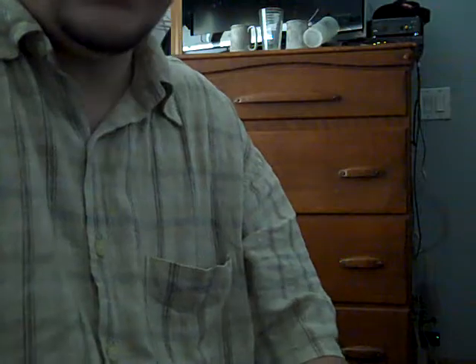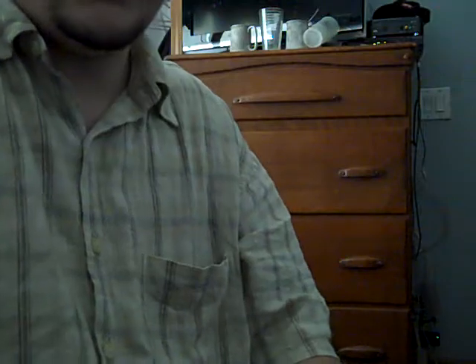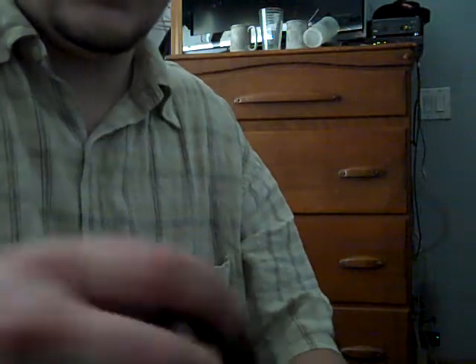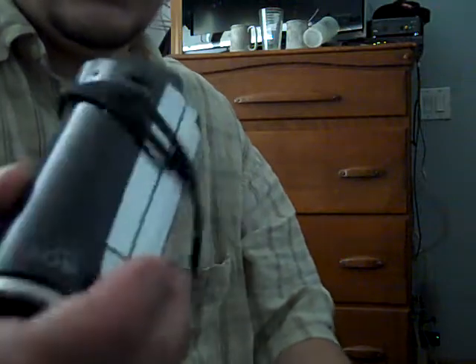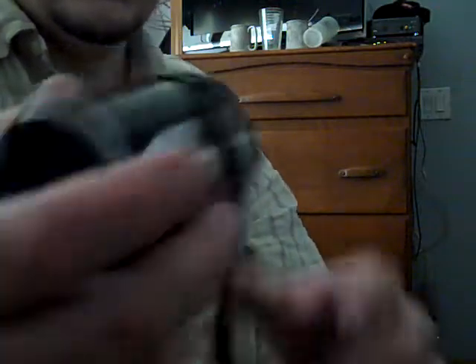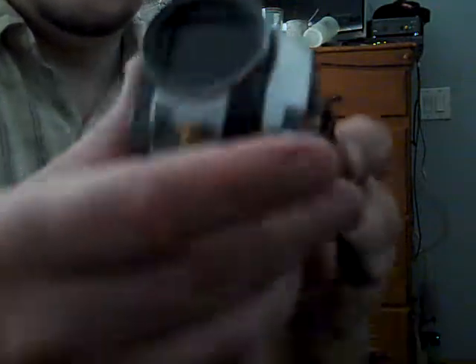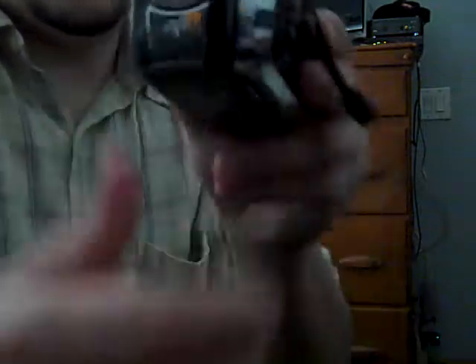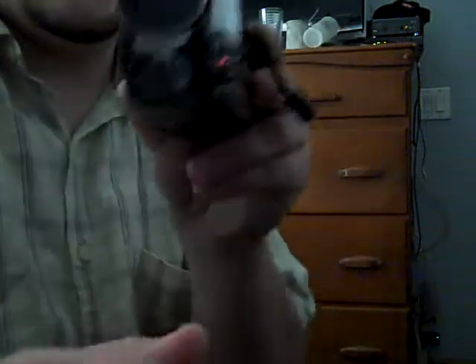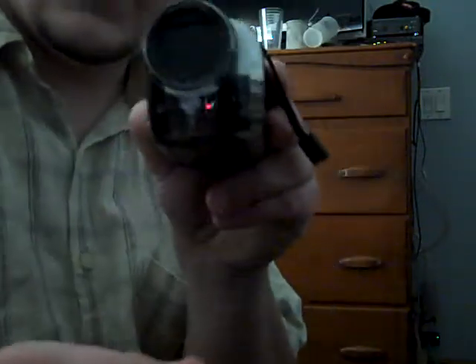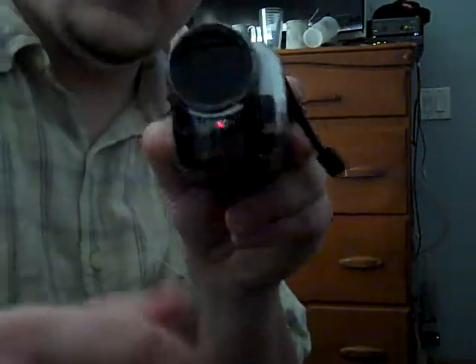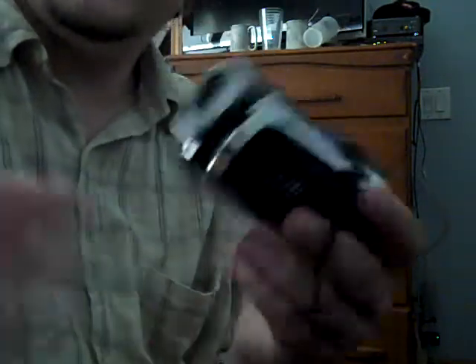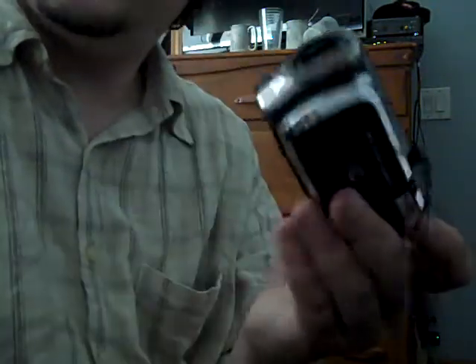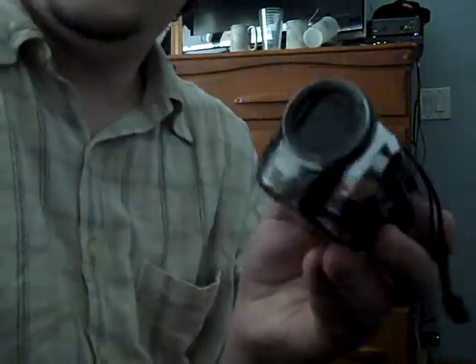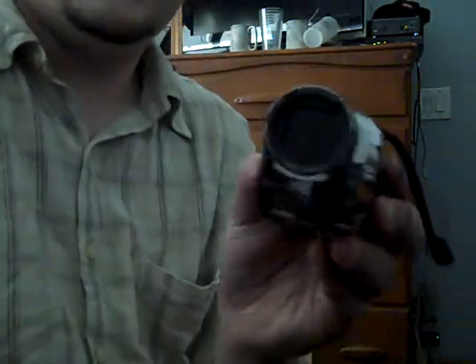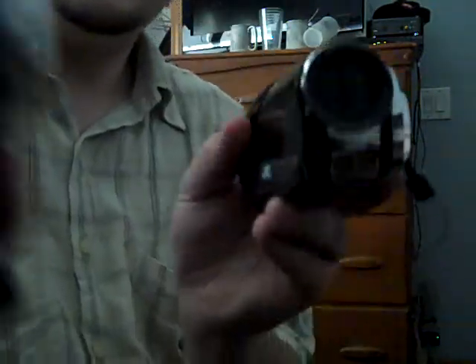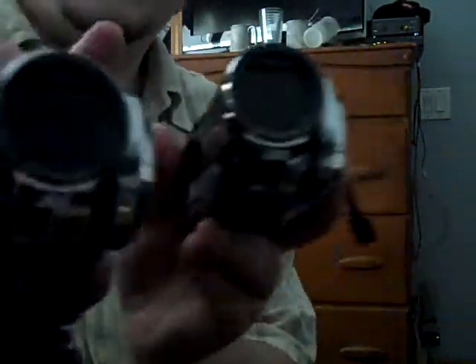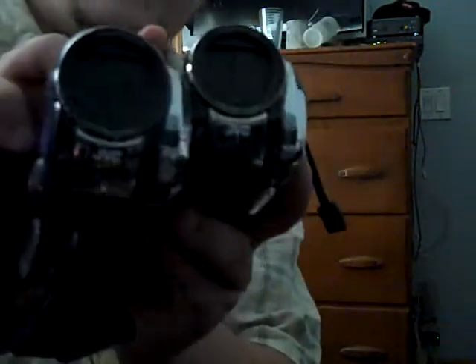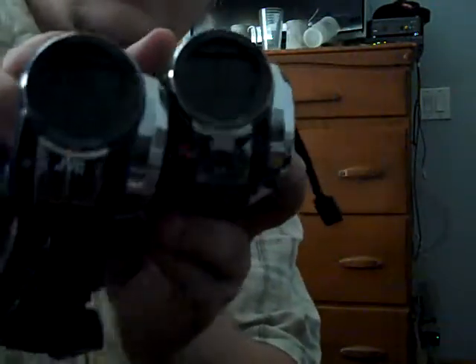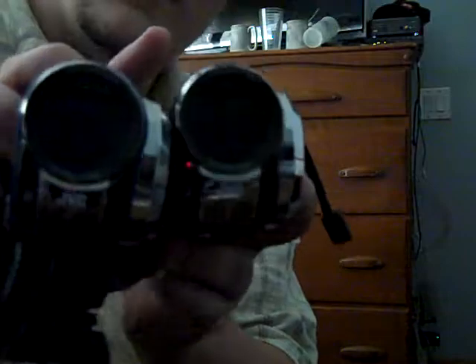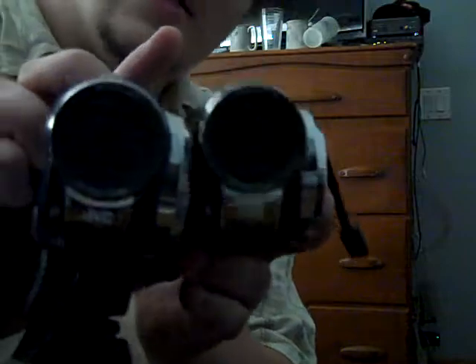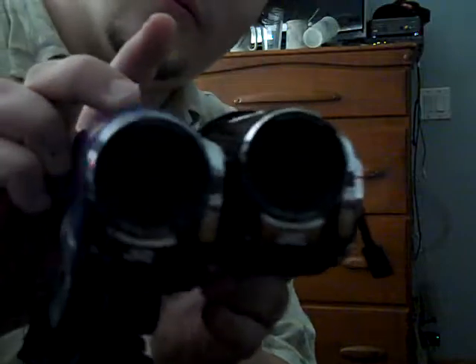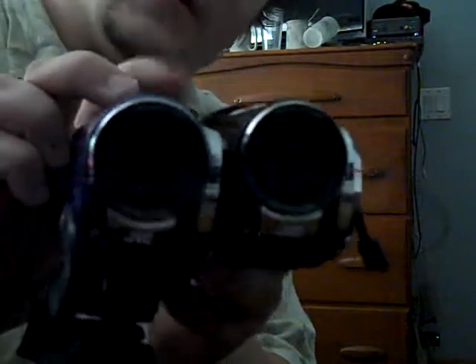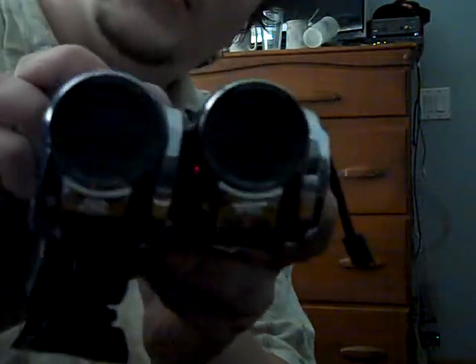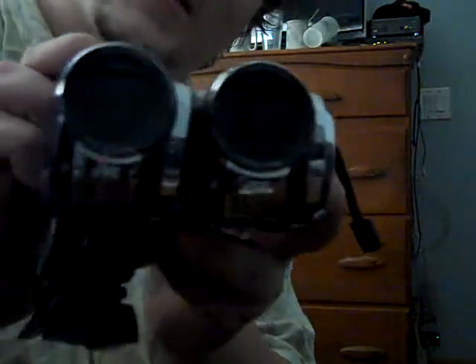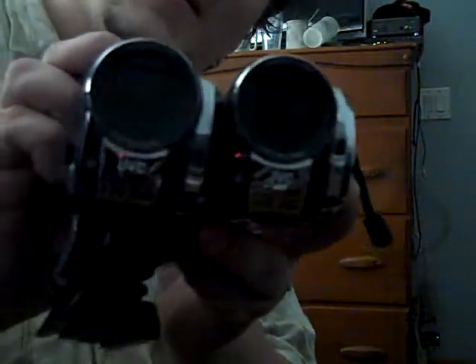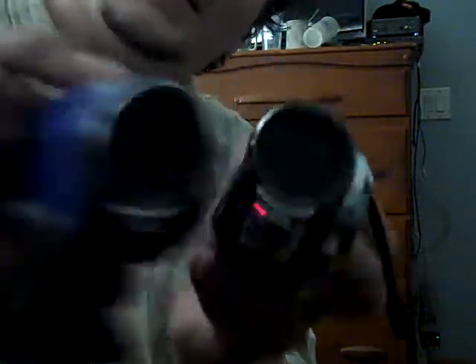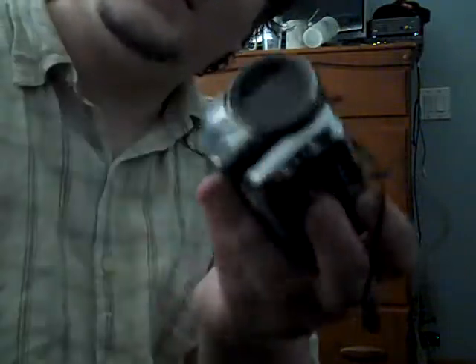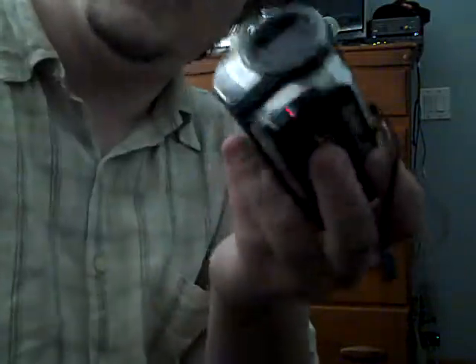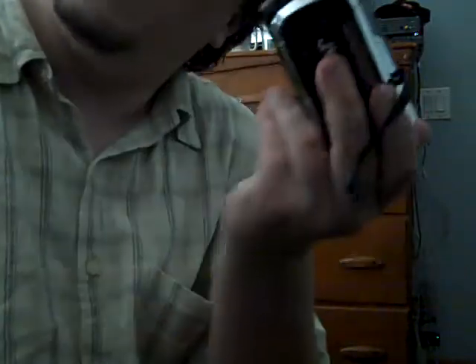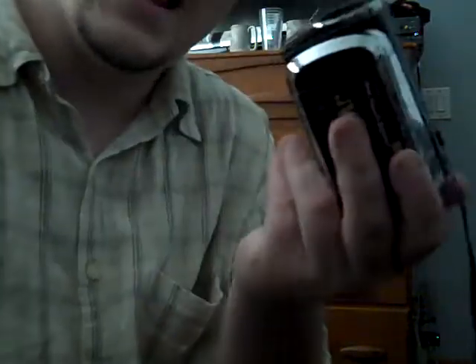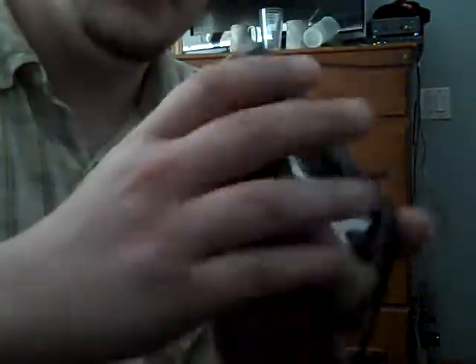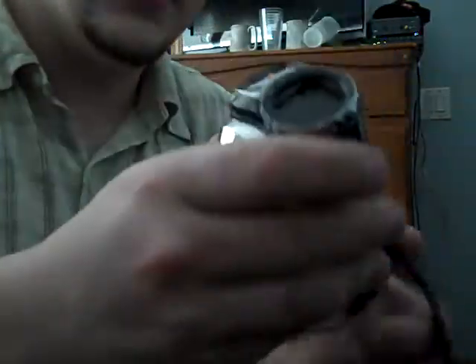Got a brand new camera. Doesn't that look very familiar, huh? Now I've got one black, one blue.